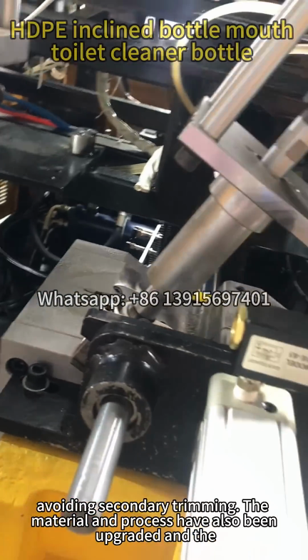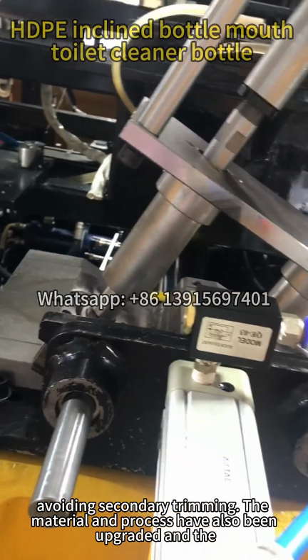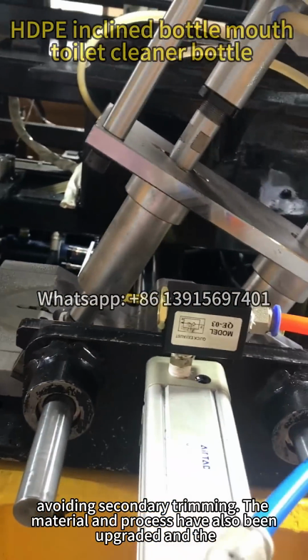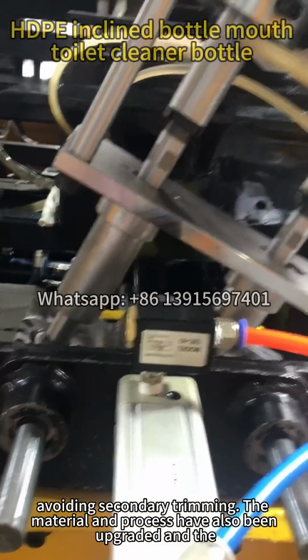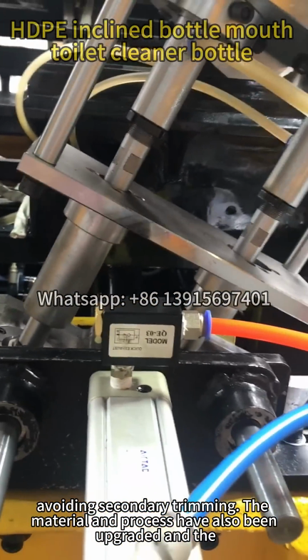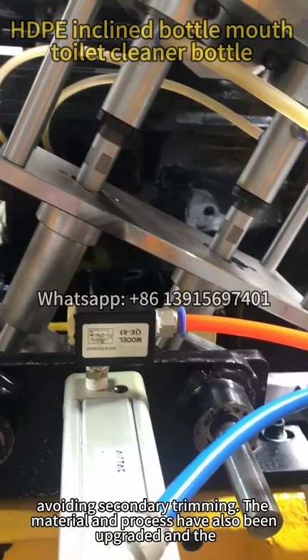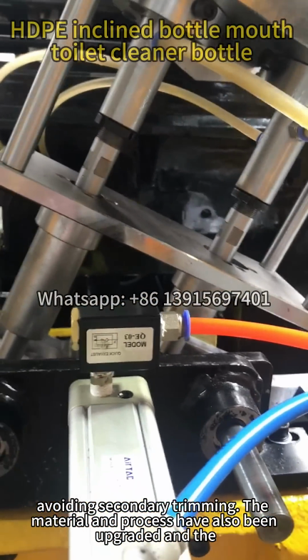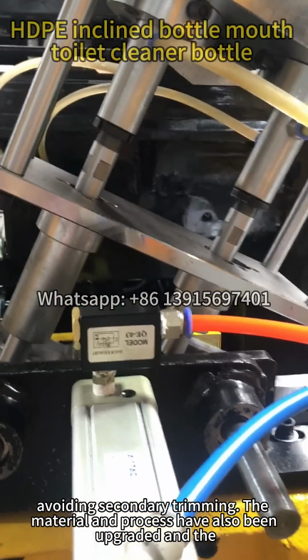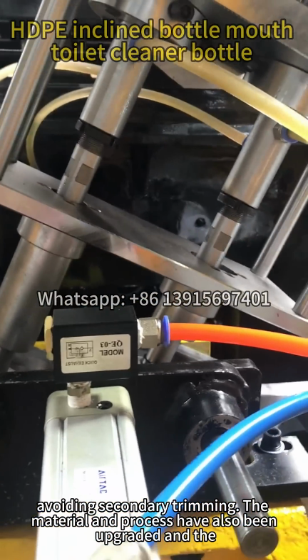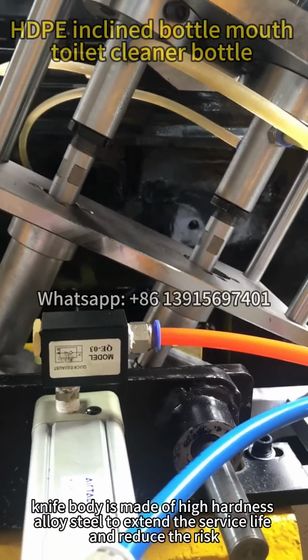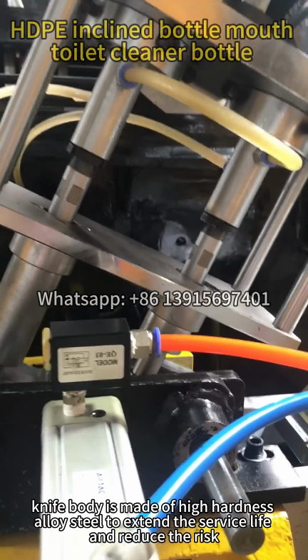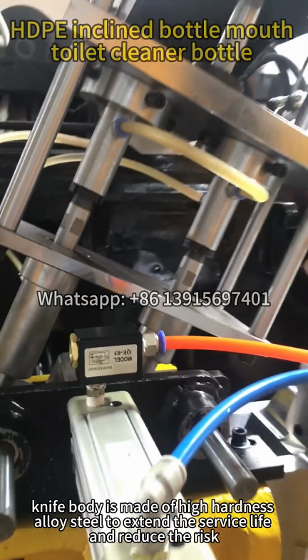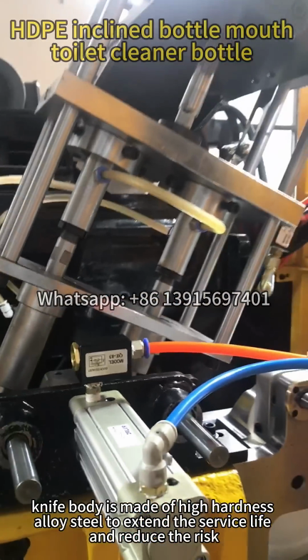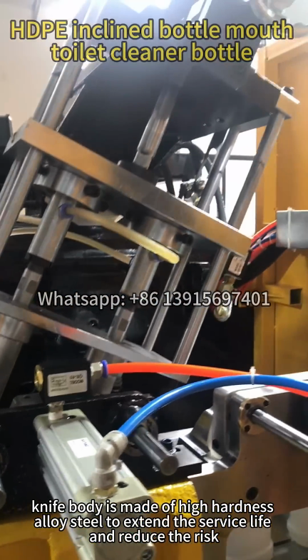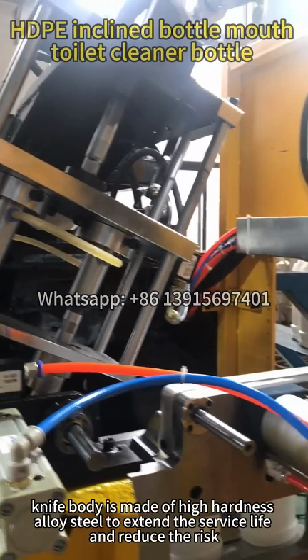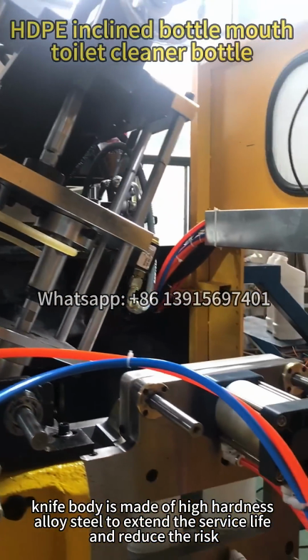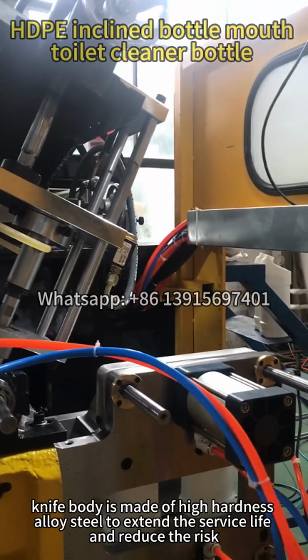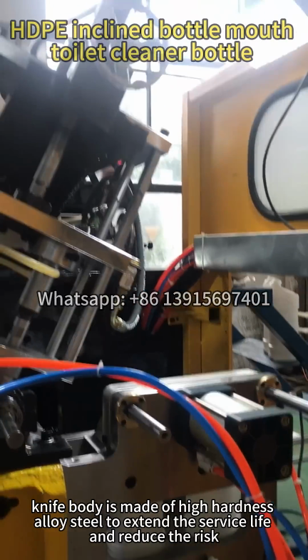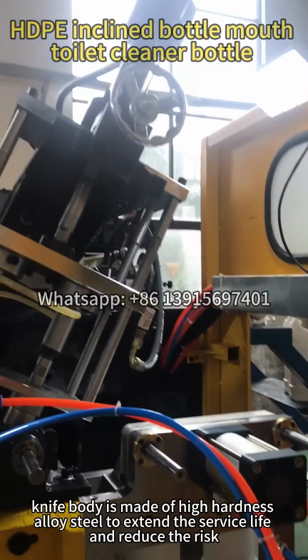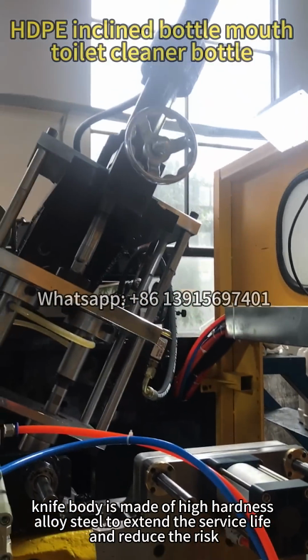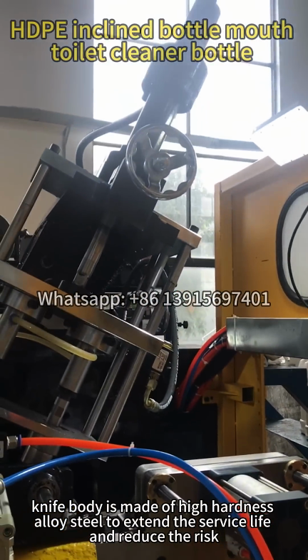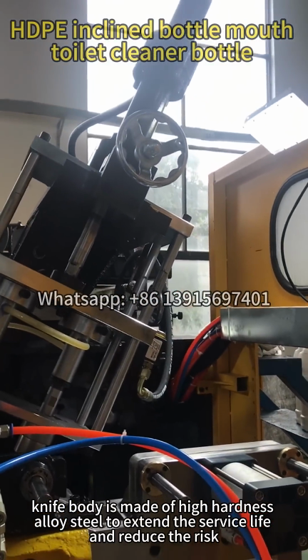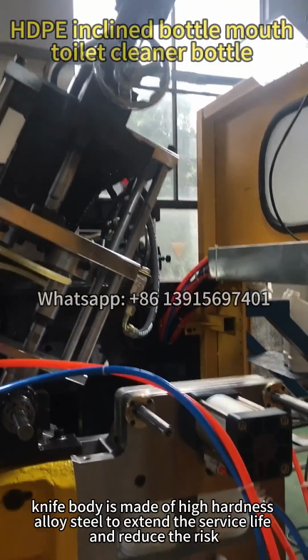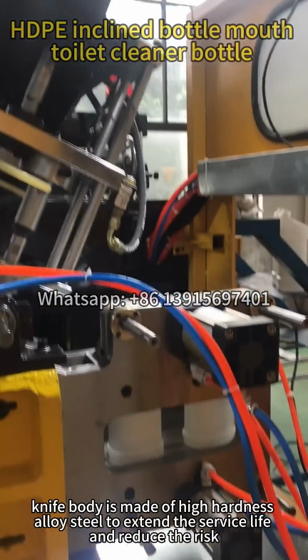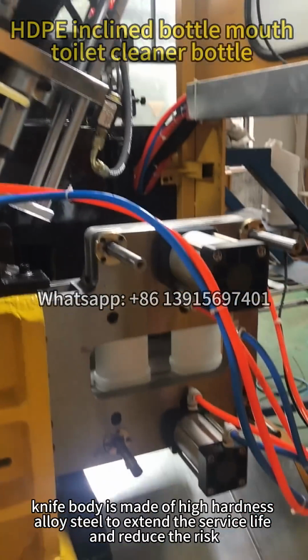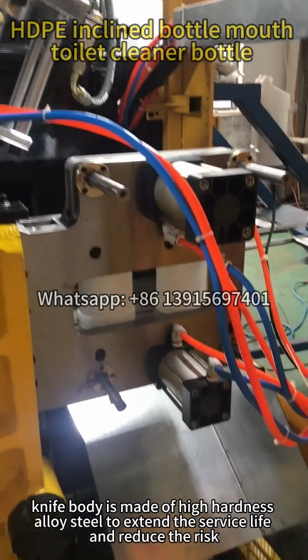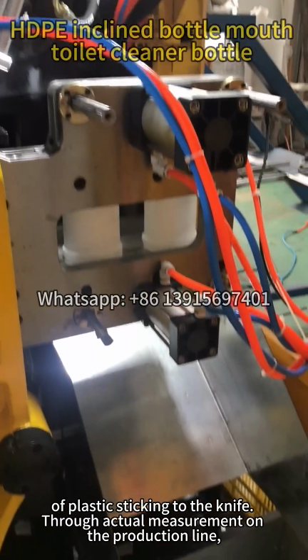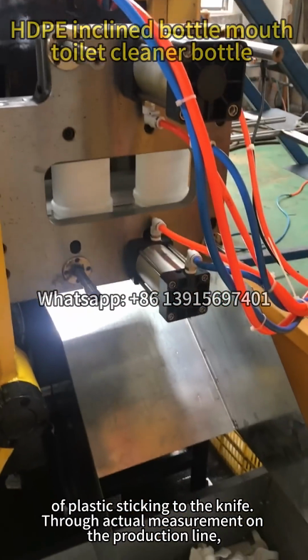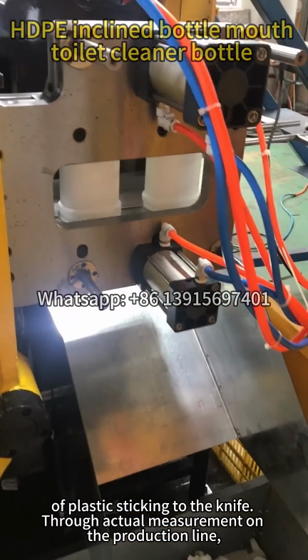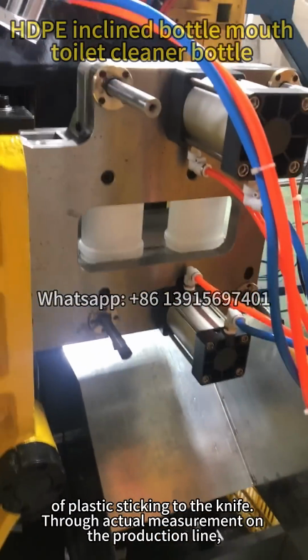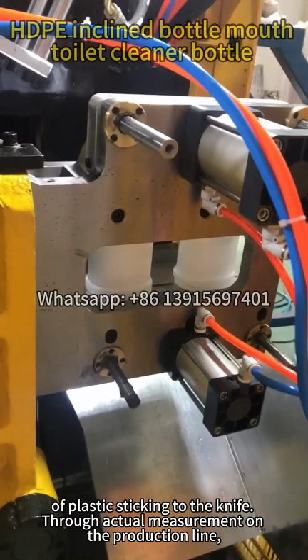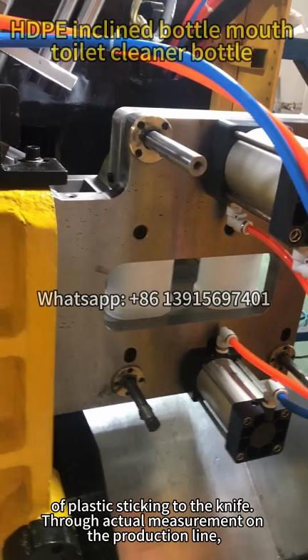The material and process have also been upgraded — the knife body is made of high-hardness alloy steel to extend service life and reduce the risk of plastic sticking to the knife.